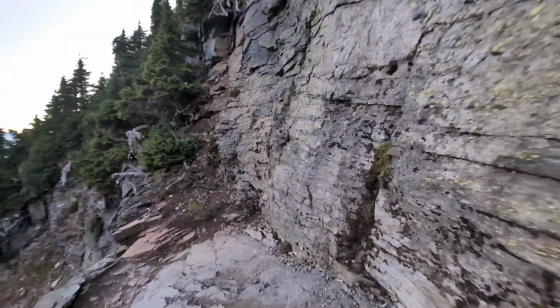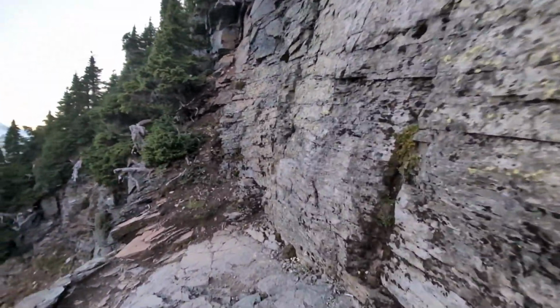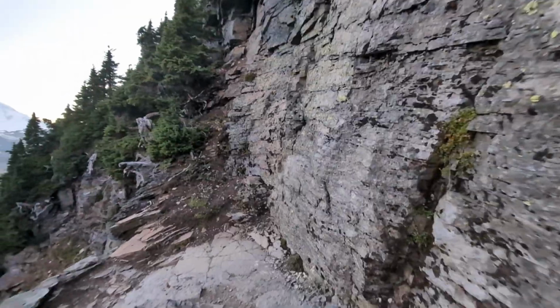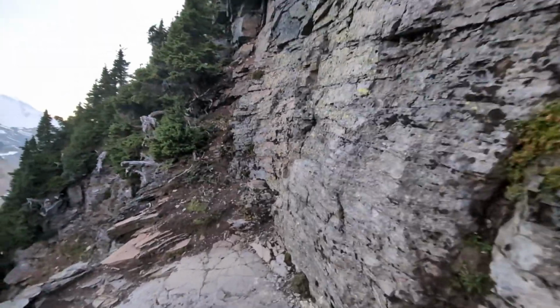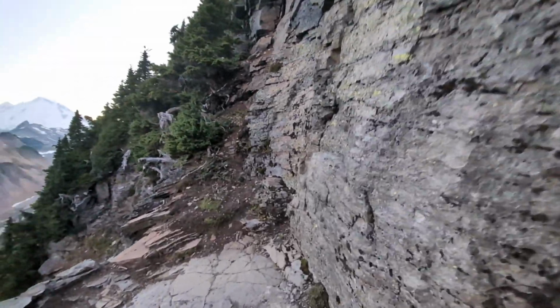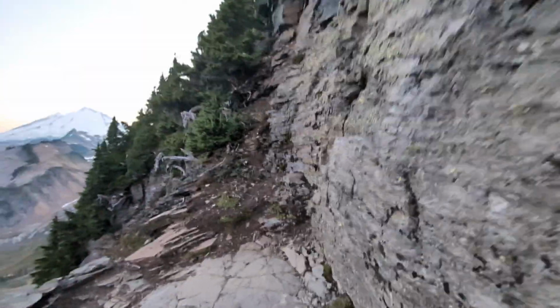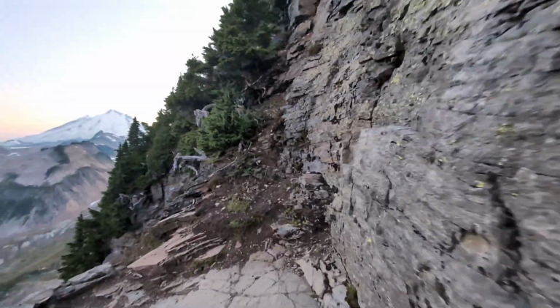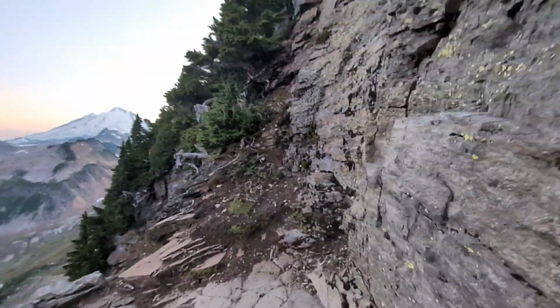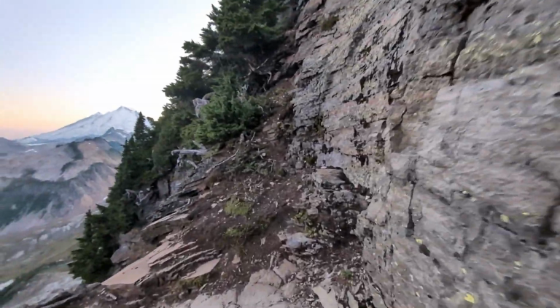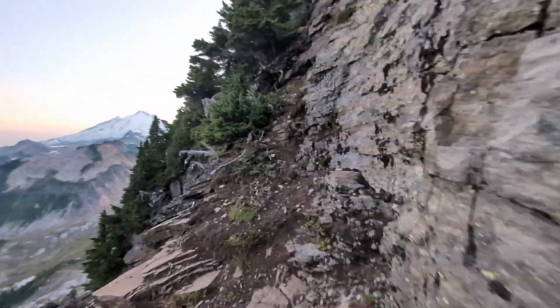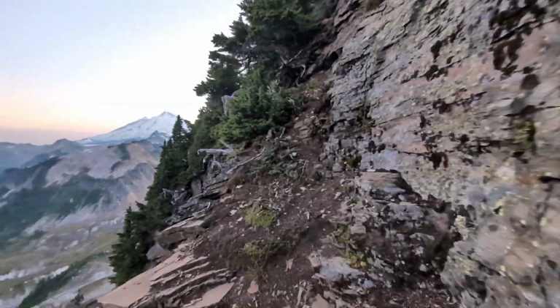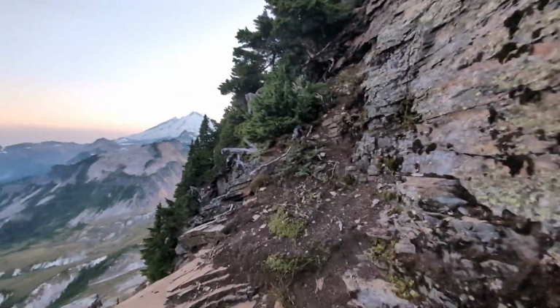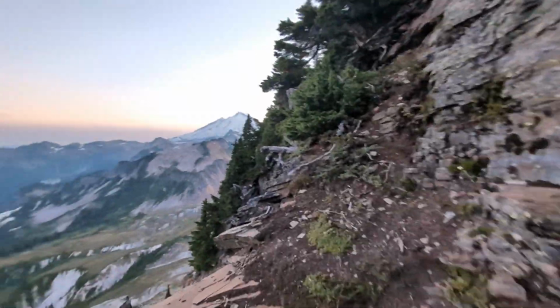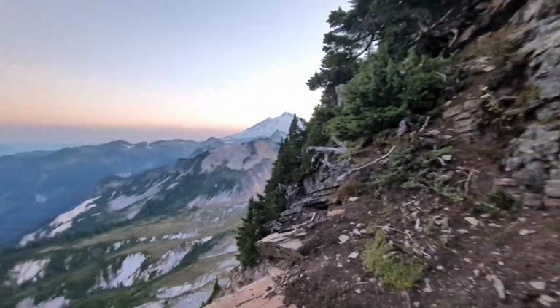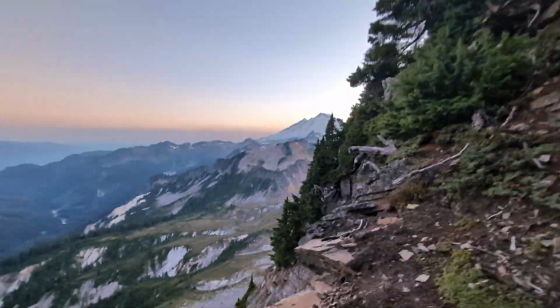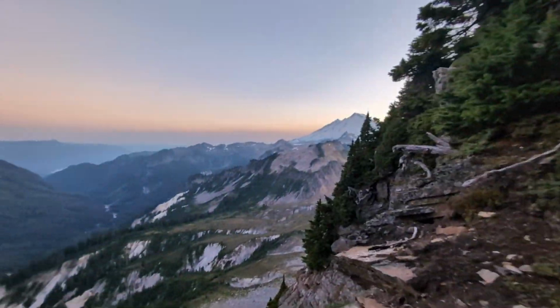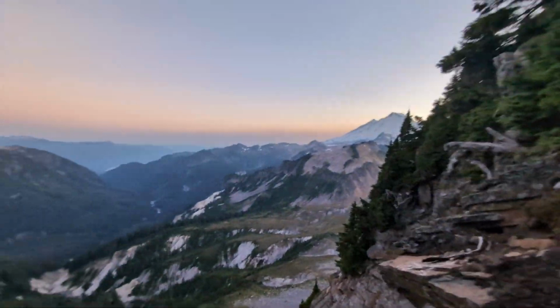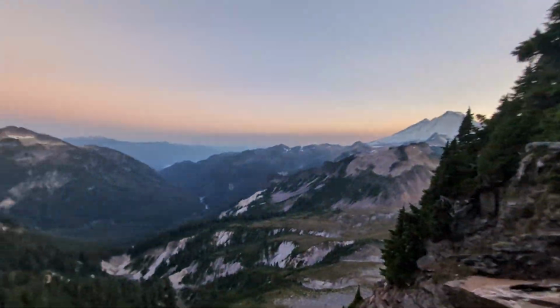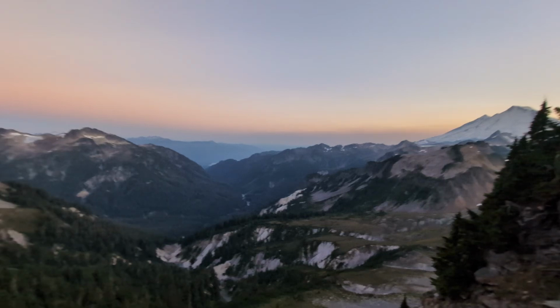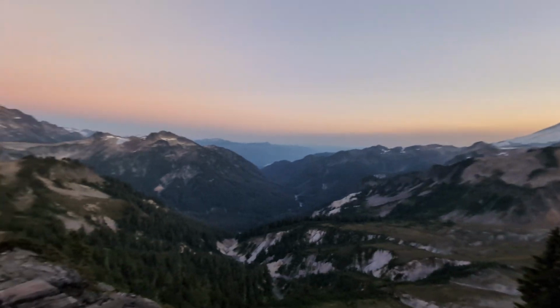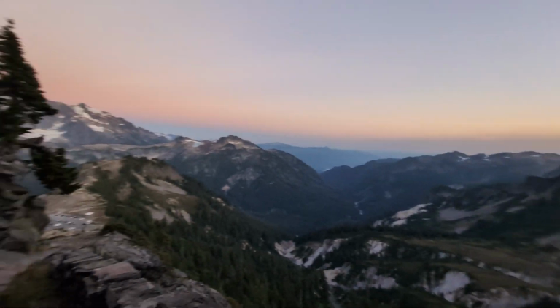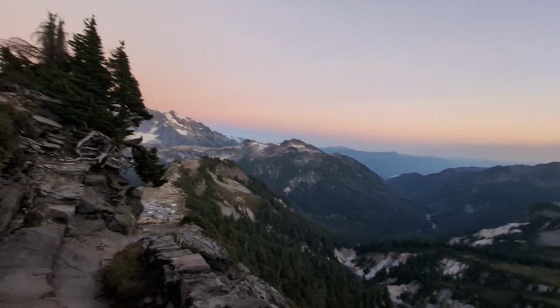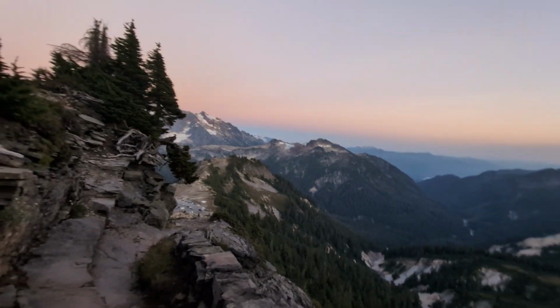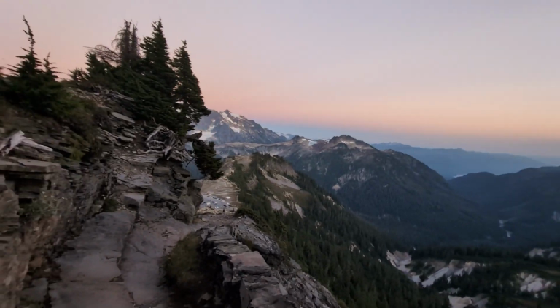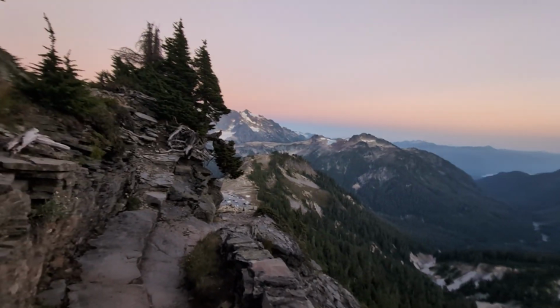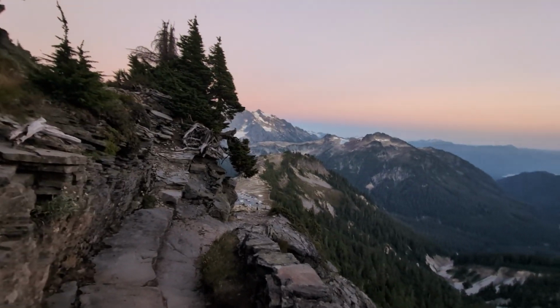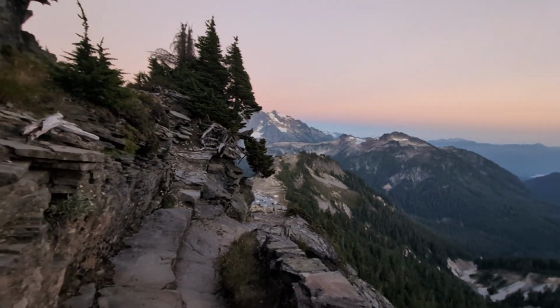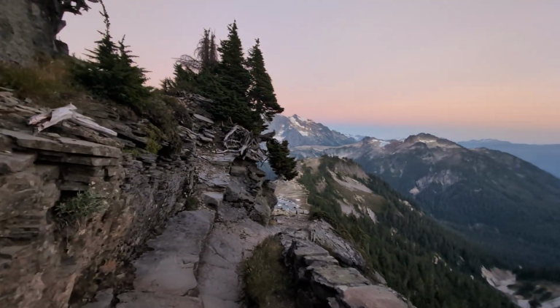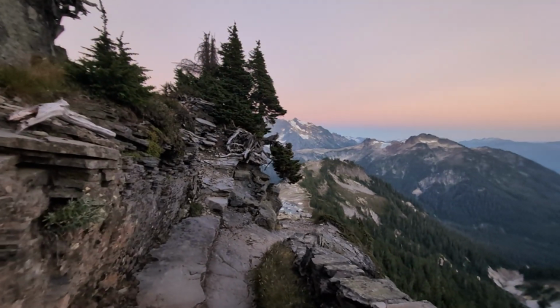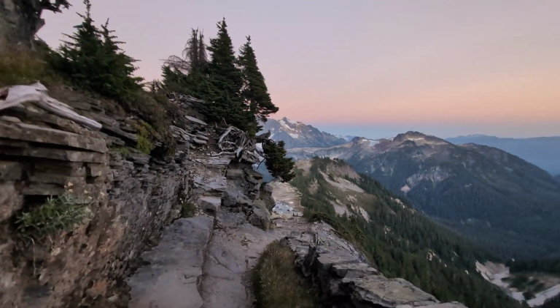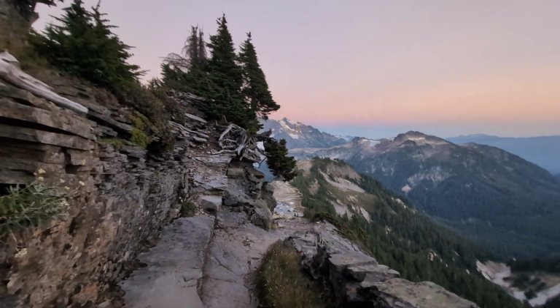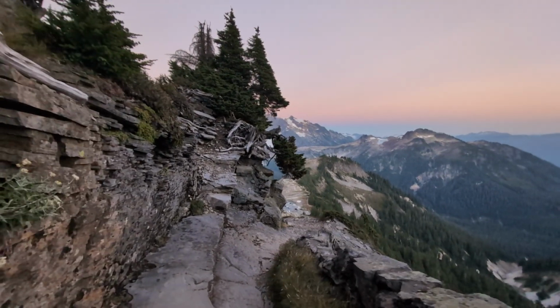Car and RV camping is not permitted up here, but there are some areas and campgrounds nearby, so I was able to be in bed in under 30 minutes and back at the parking lot for sunrise the next morning.